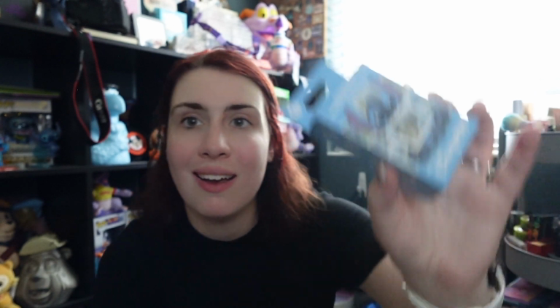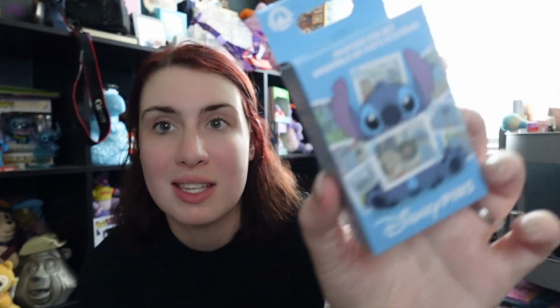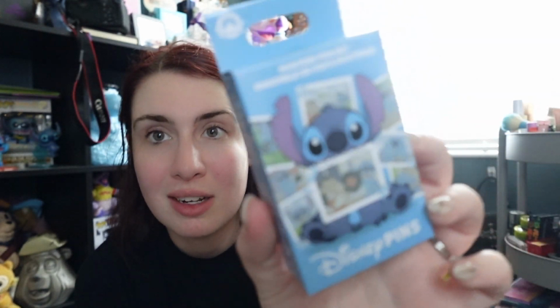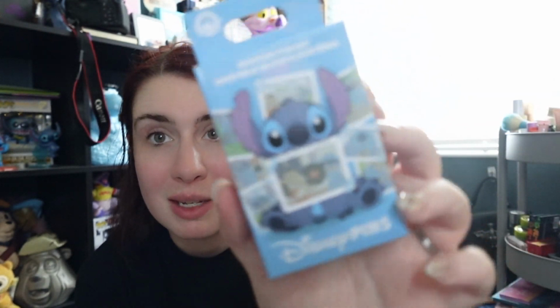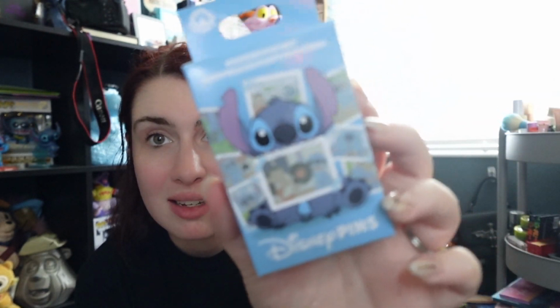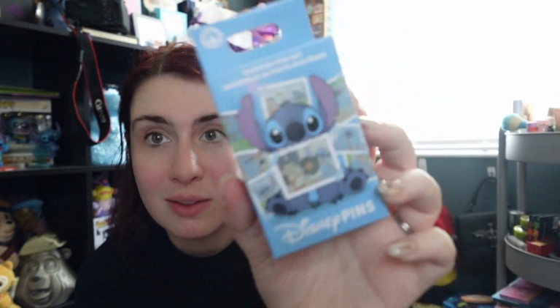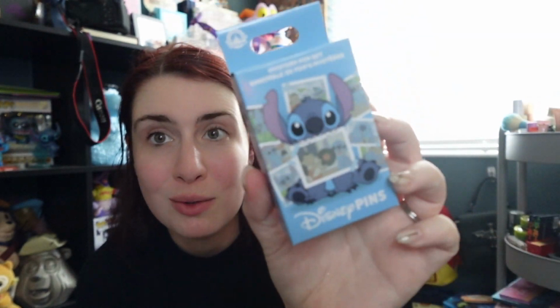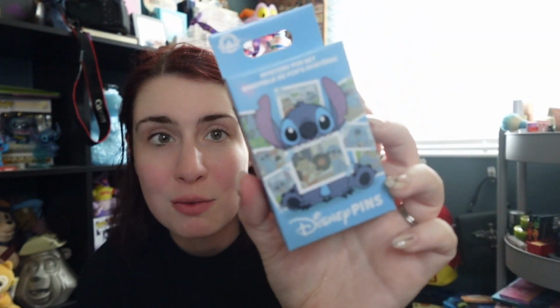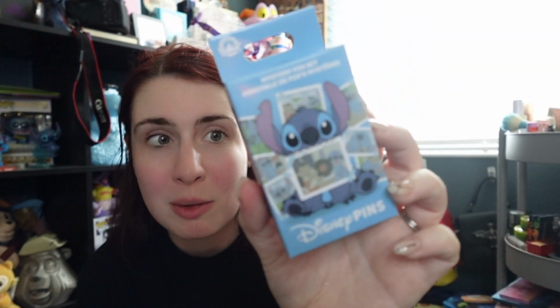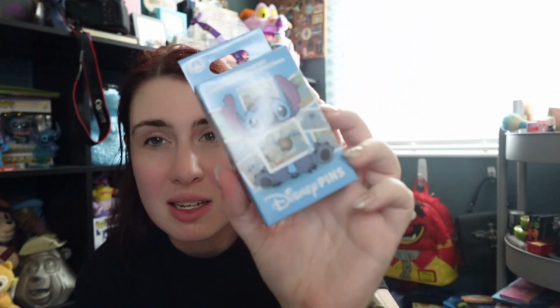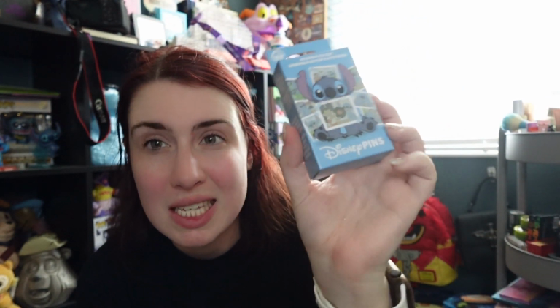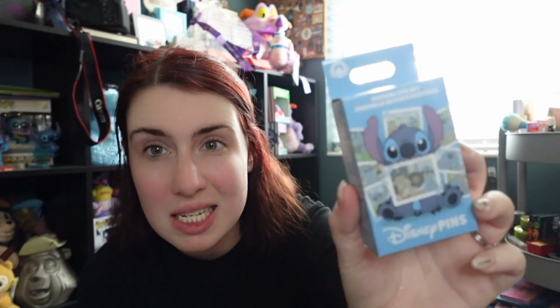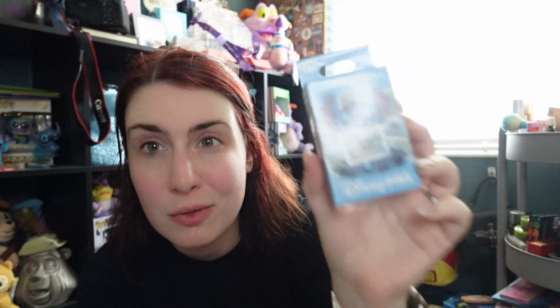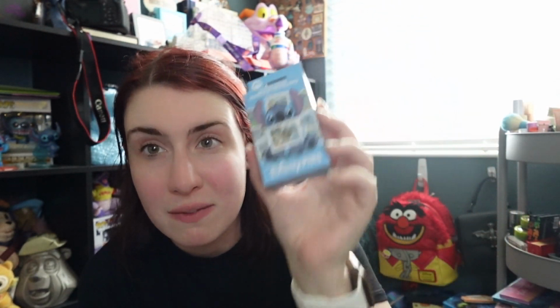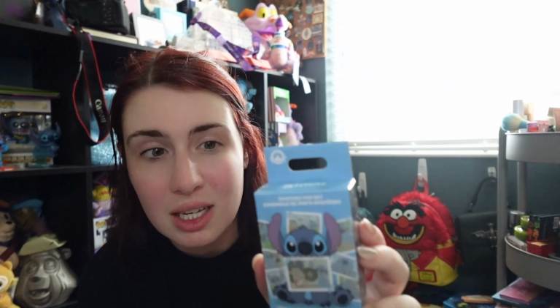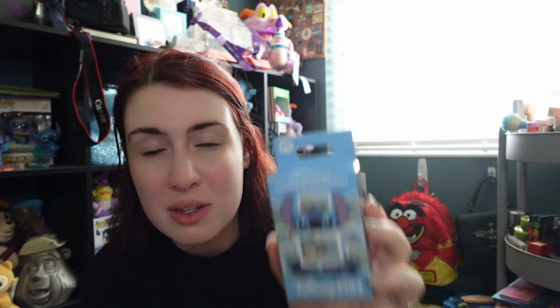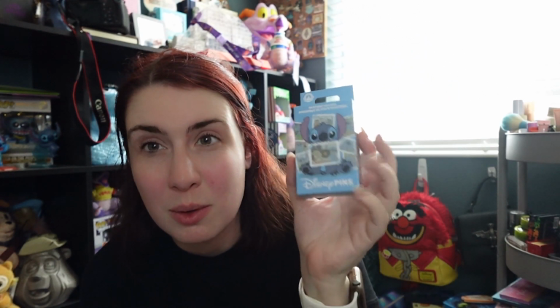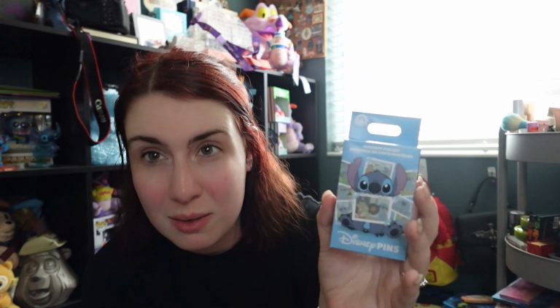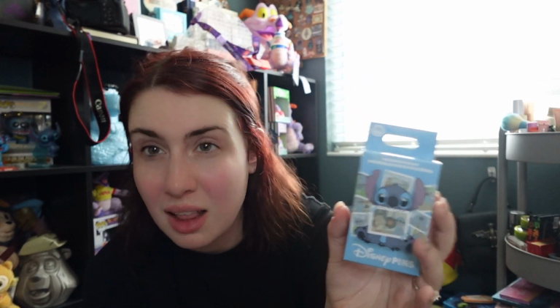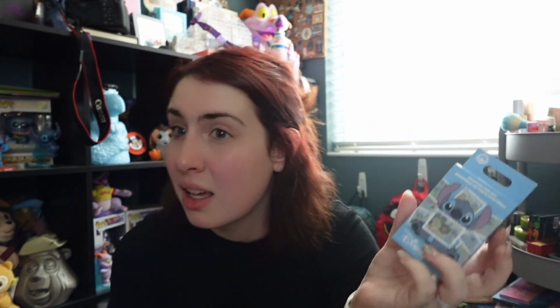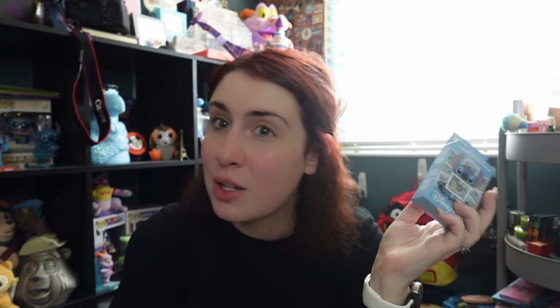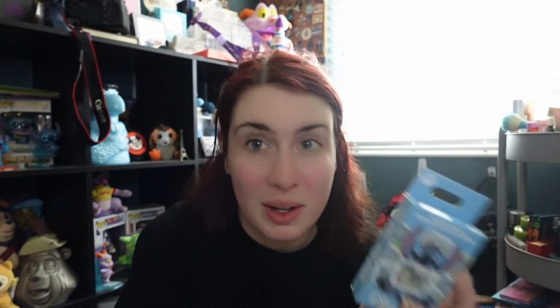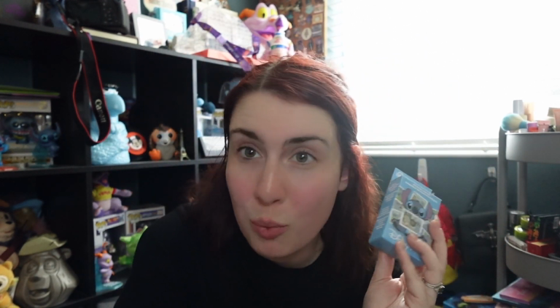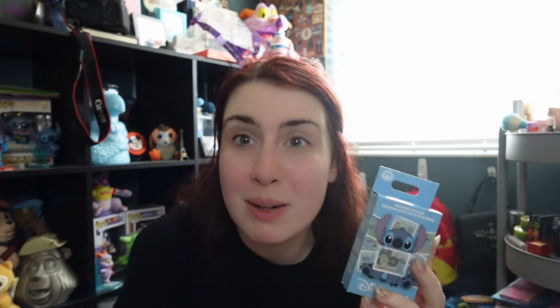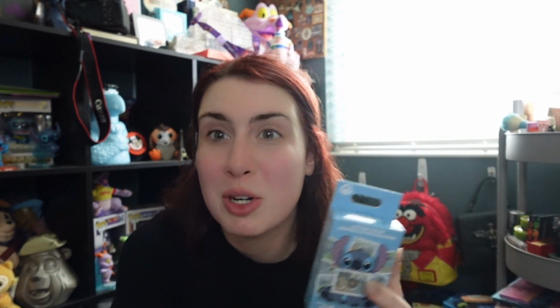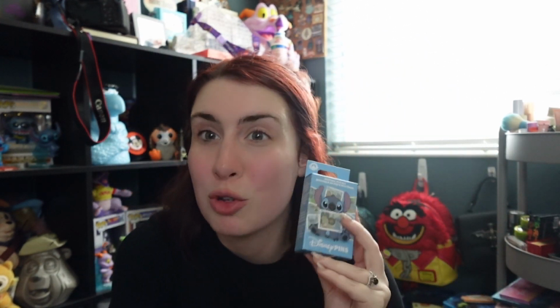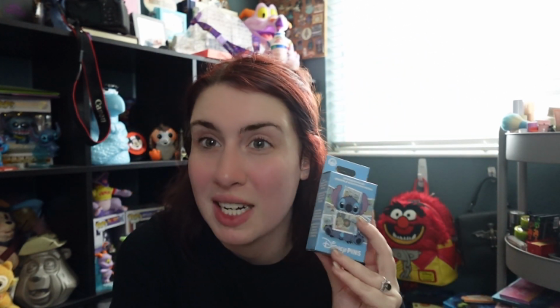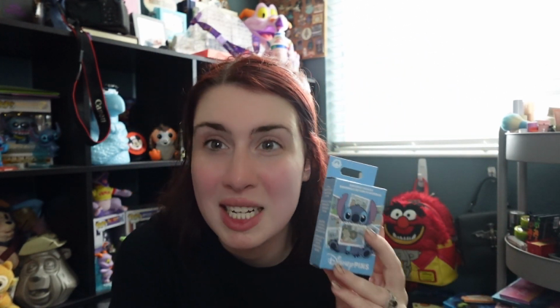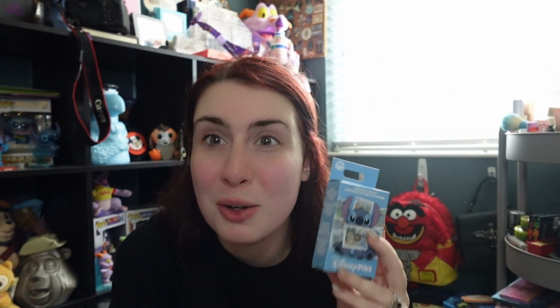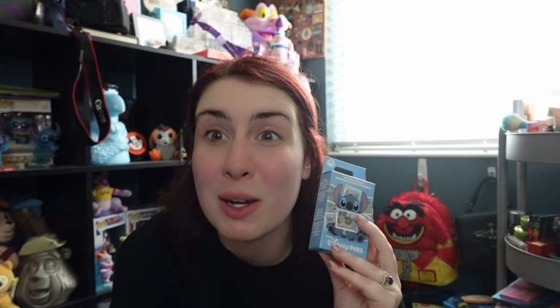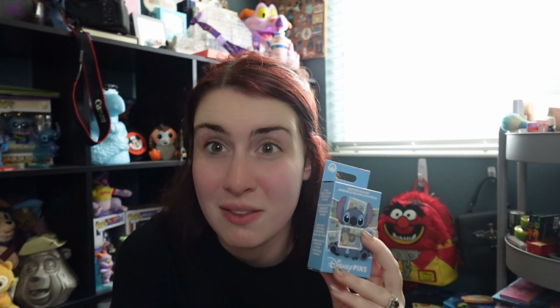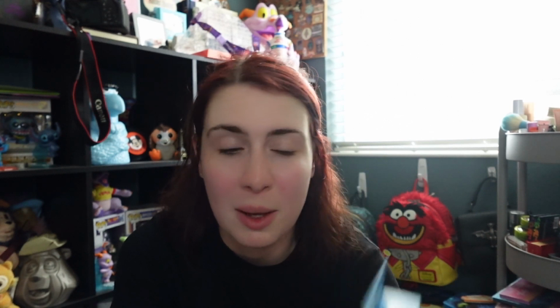I have seven of these boxes of the new Stitch mystery pins that released in Disneyland first and then finally came to Walt Disney World while I was in L.A. So I went around Animal Kingdom trying to find as many as I could. I found seven of them.